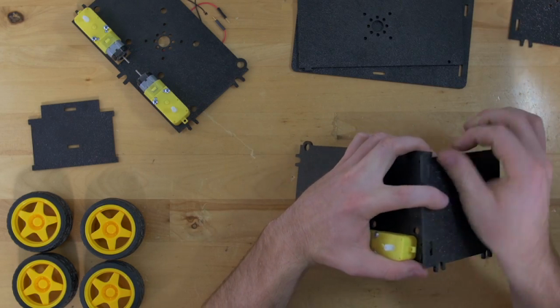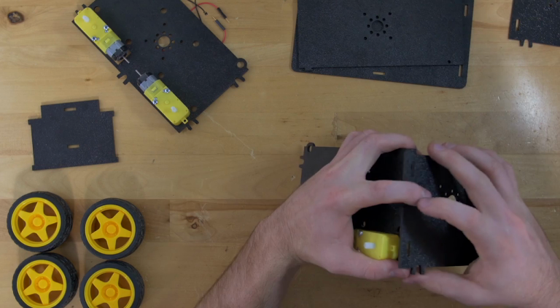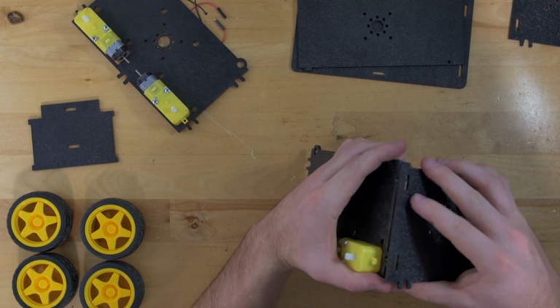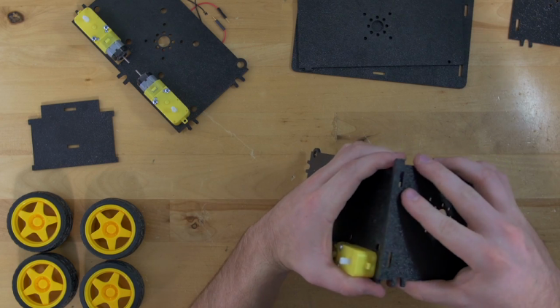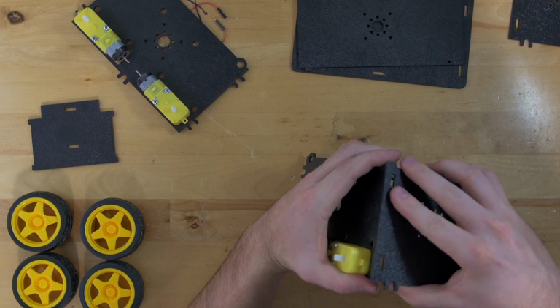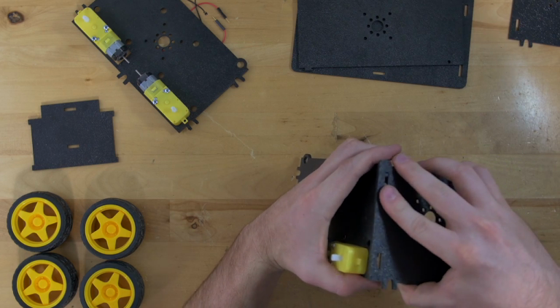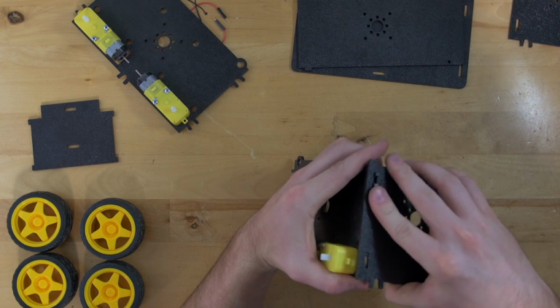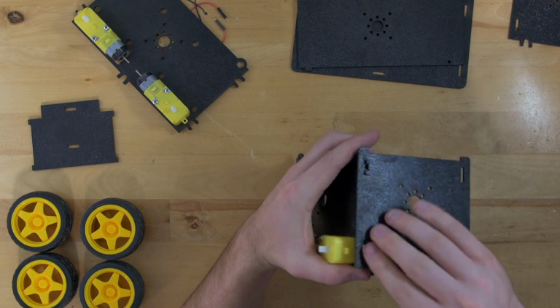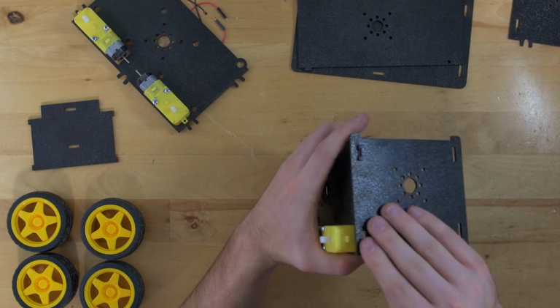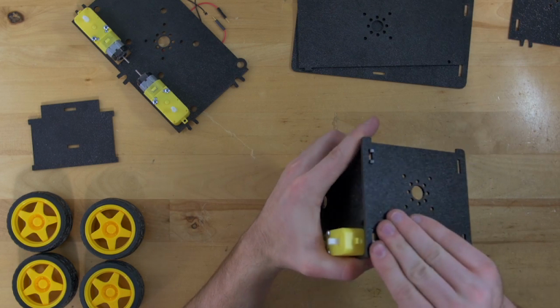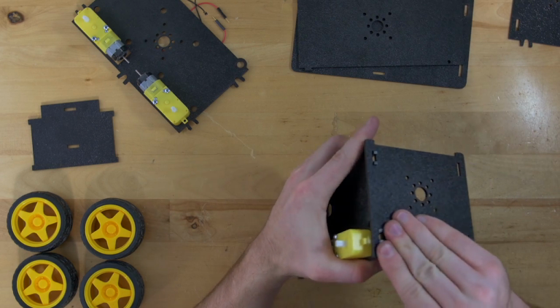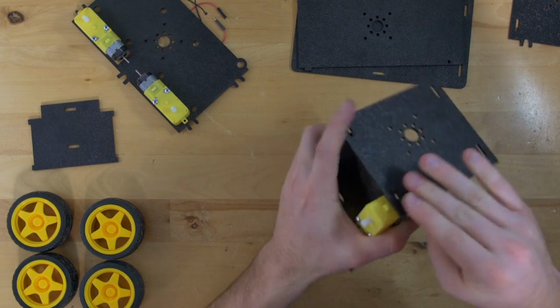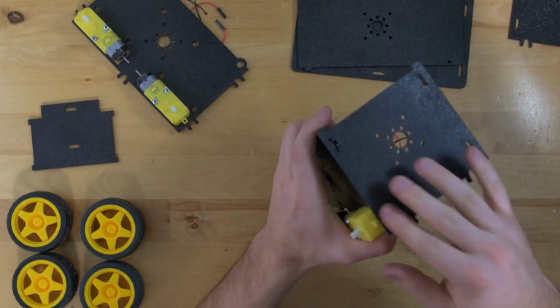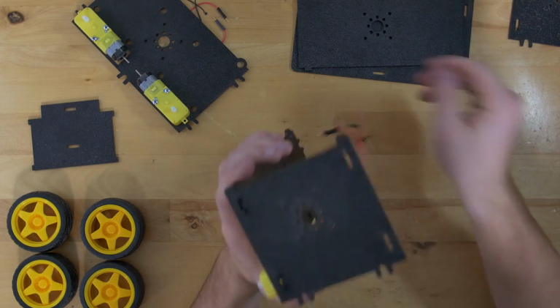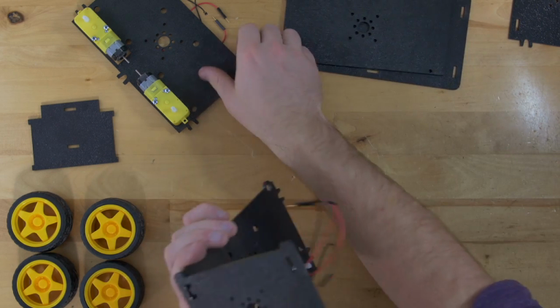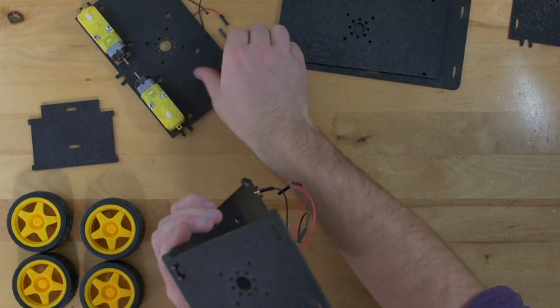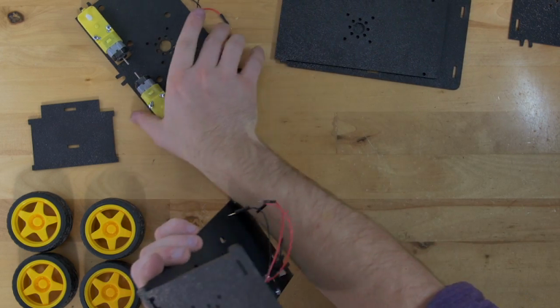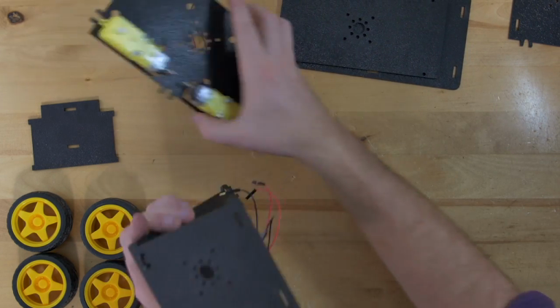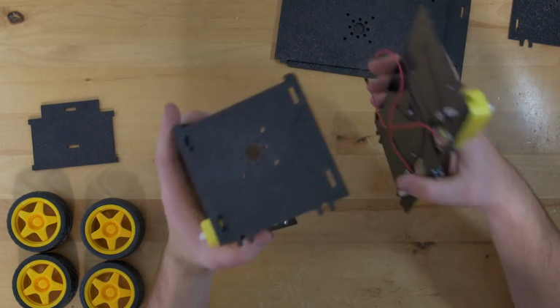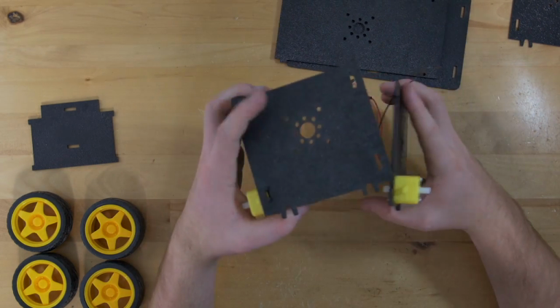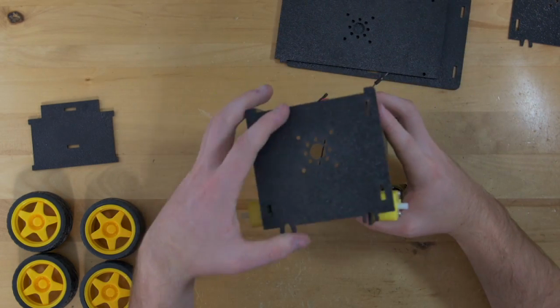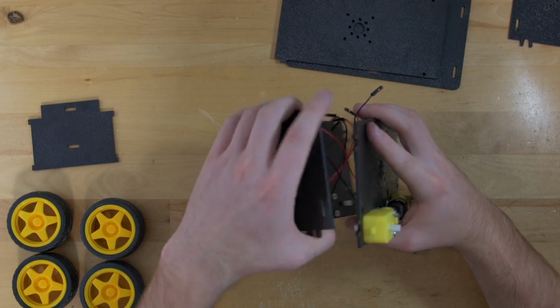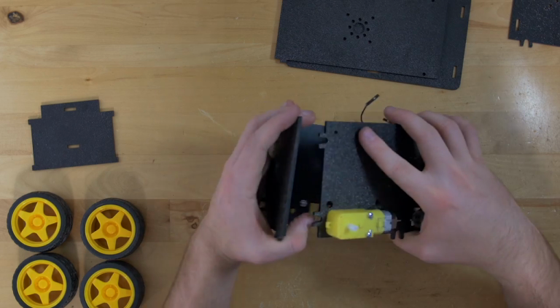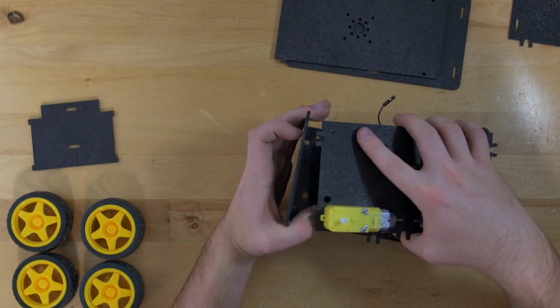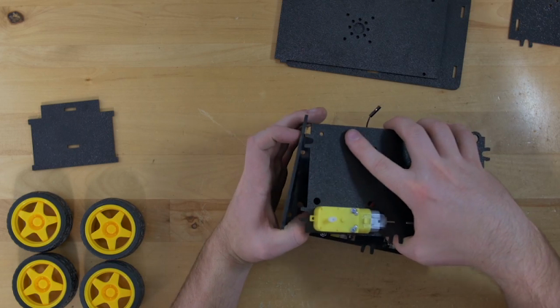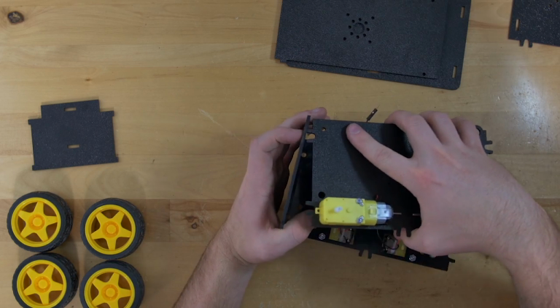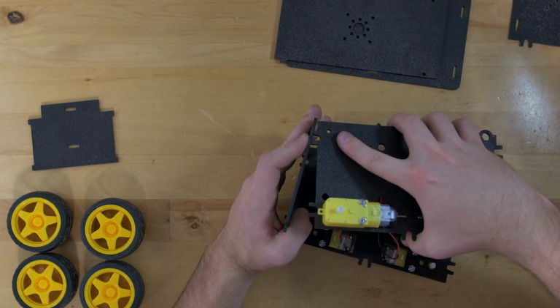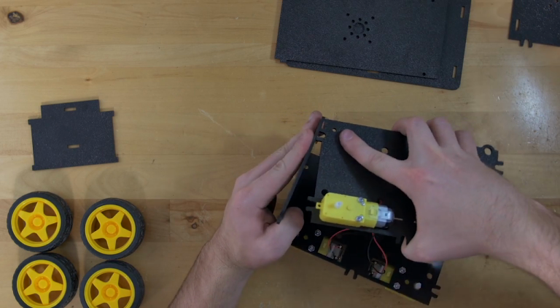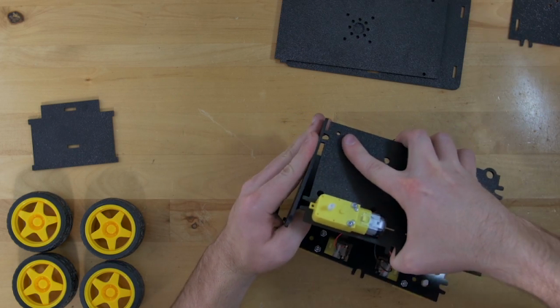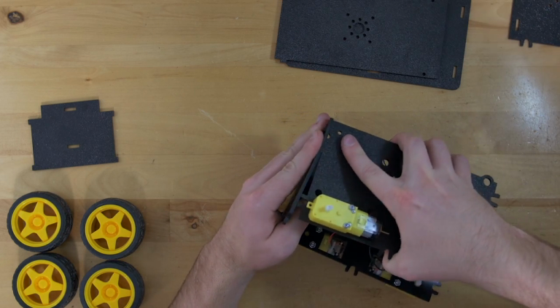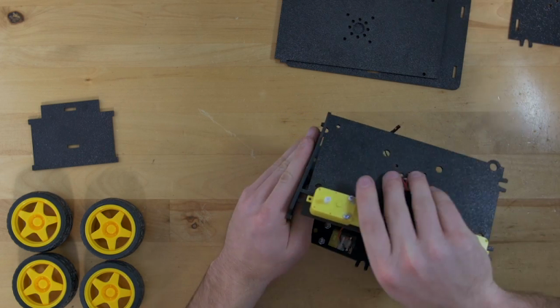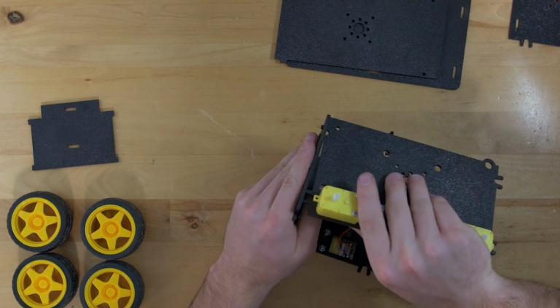Snap that together so that your rough side is facing out. Then take your other plate, motors and rough side facing out, and snap that in as well.